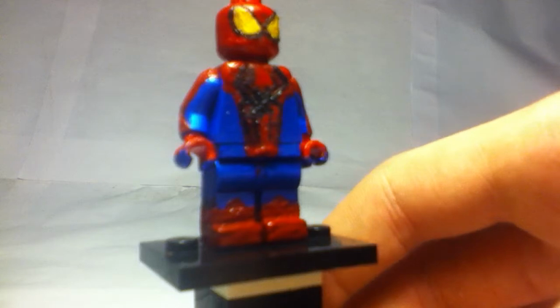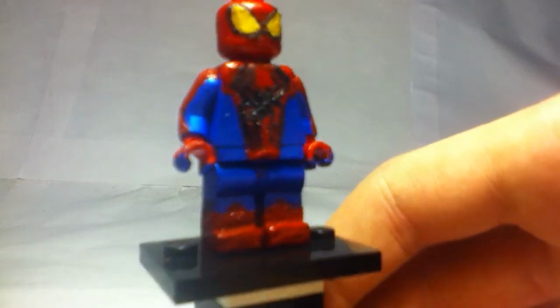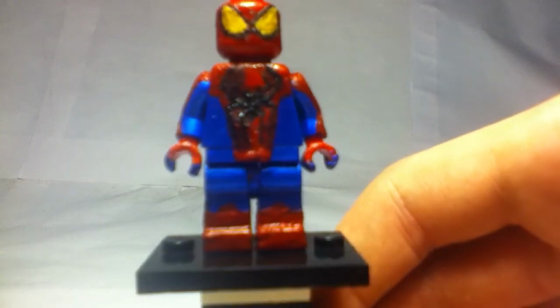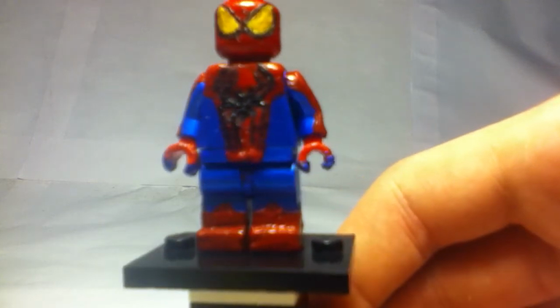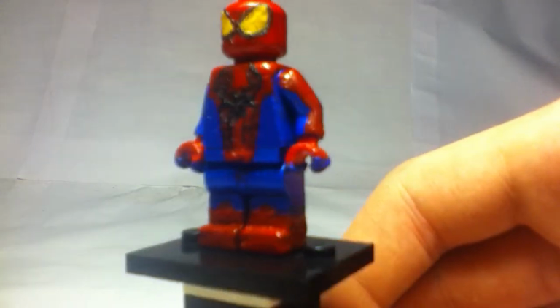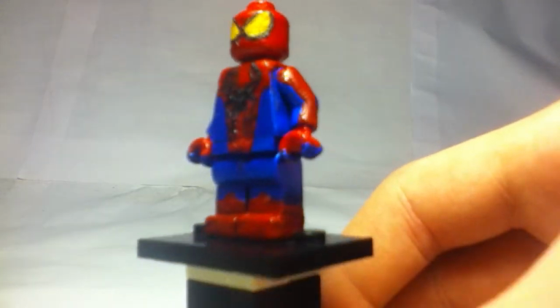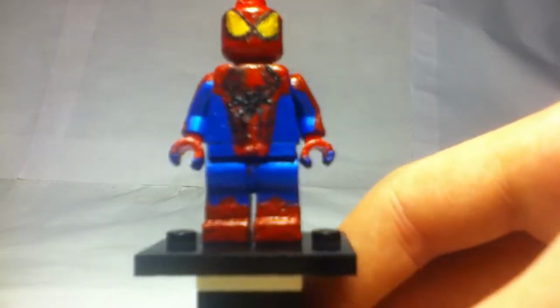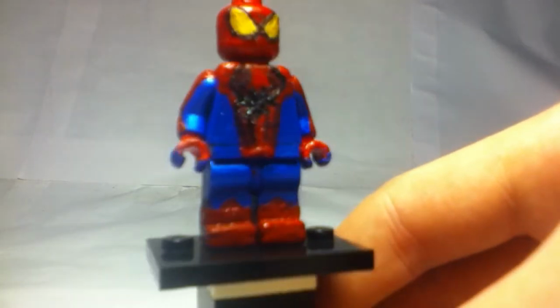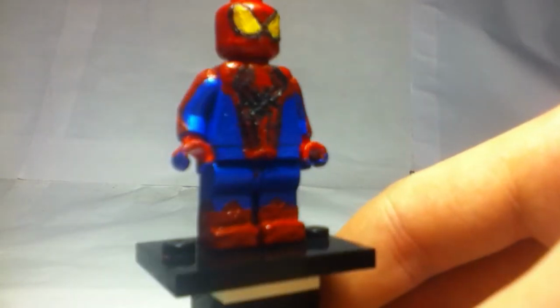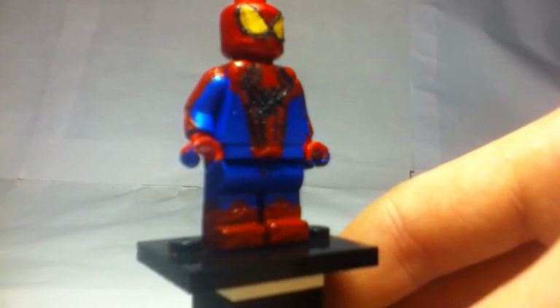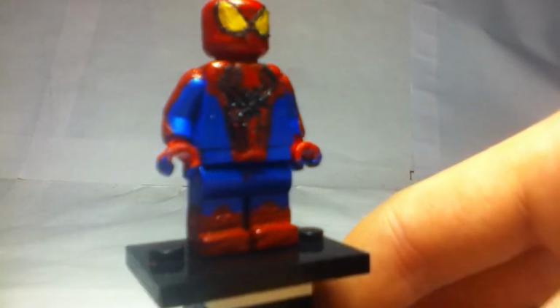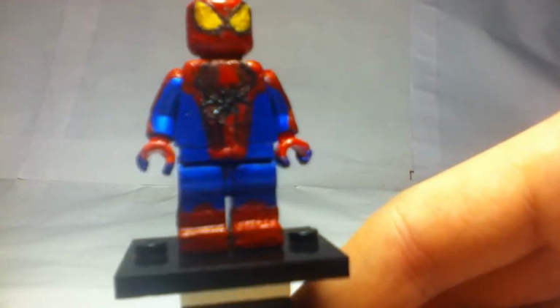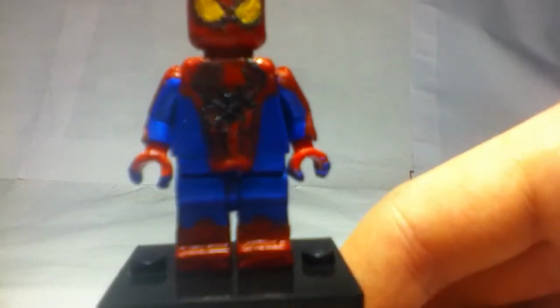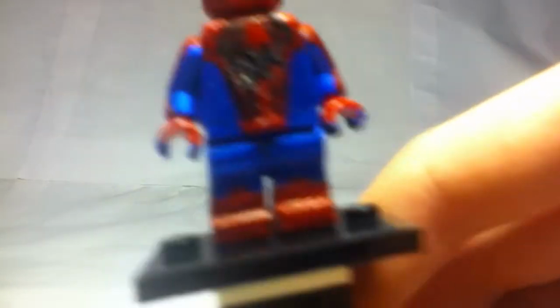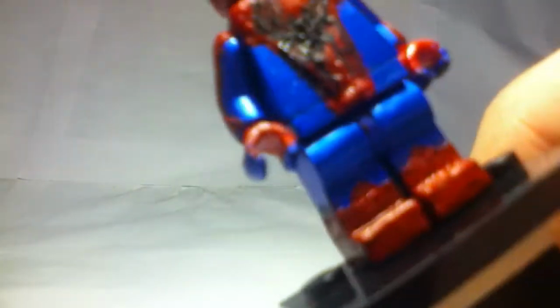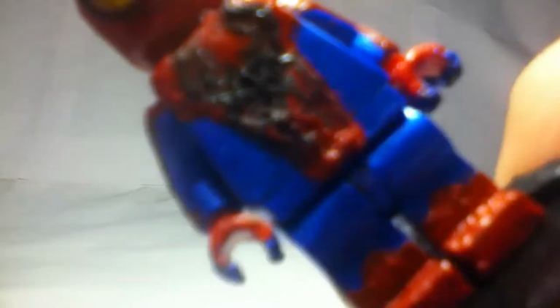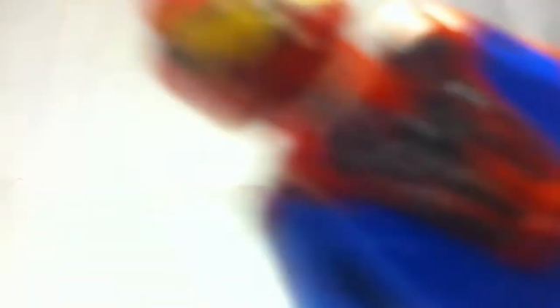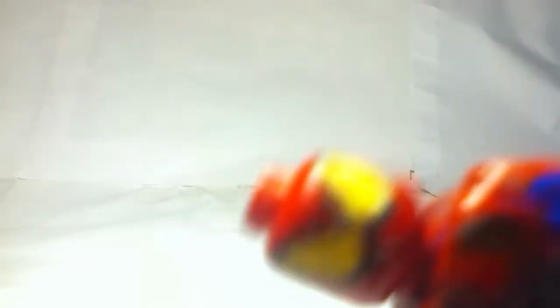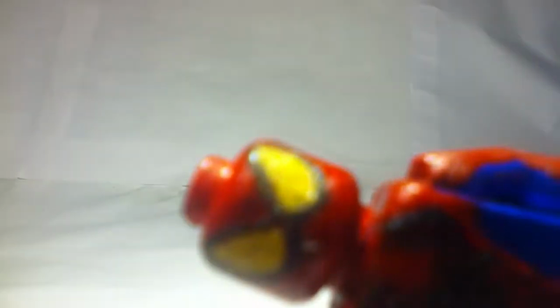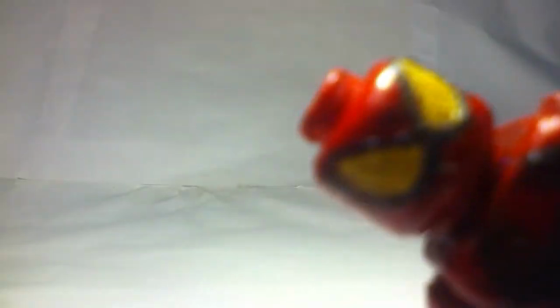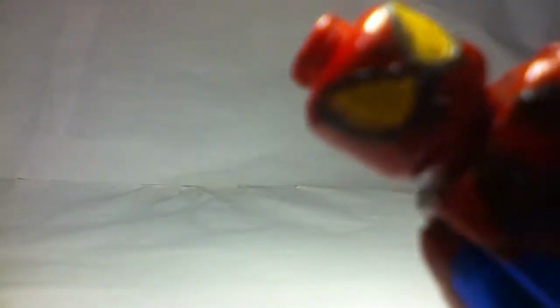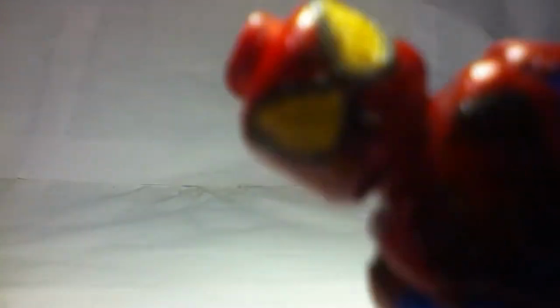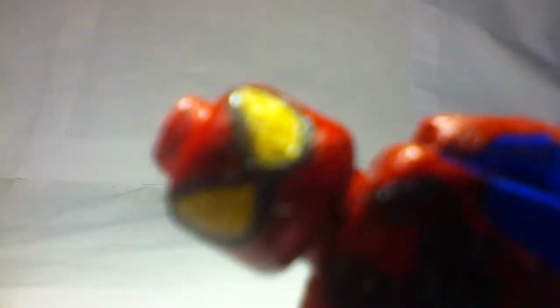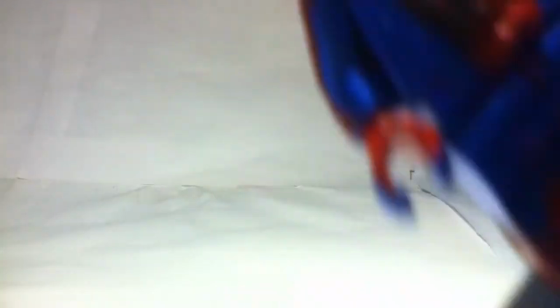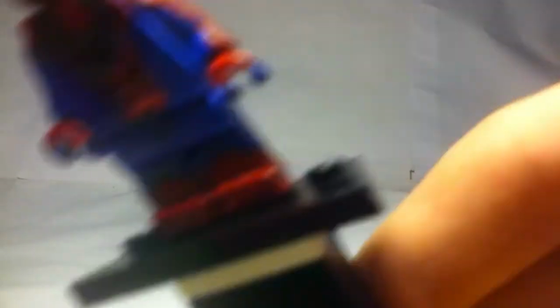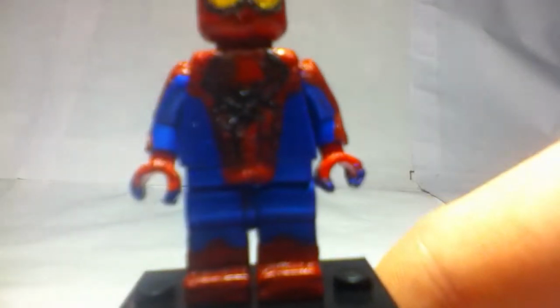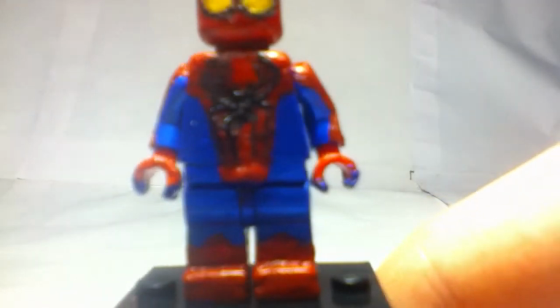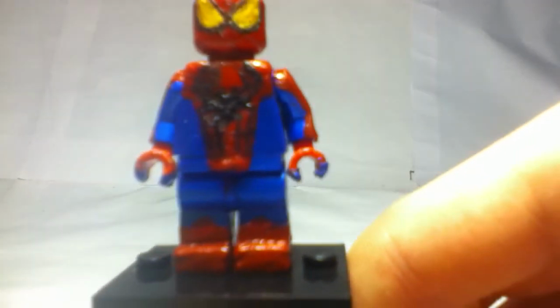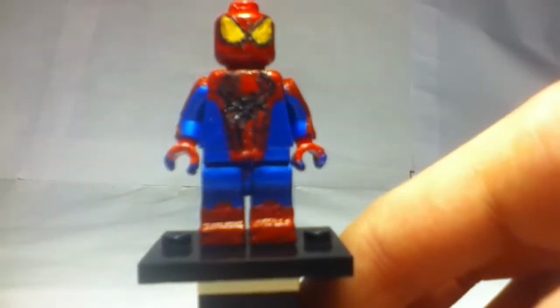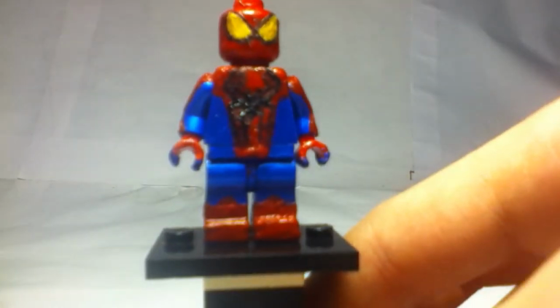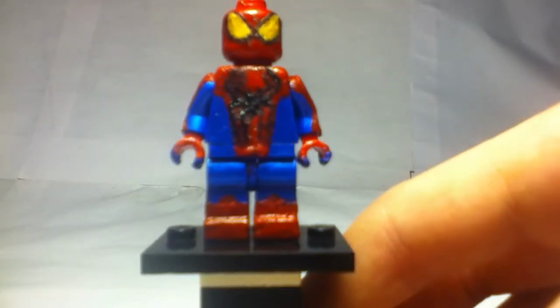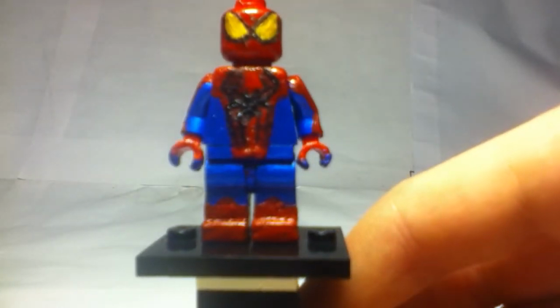So here is Spider-Man. As you can see it's really good lighting now. The eyes, I just love - they're right there. I just love the head right there. It just looks amazing.